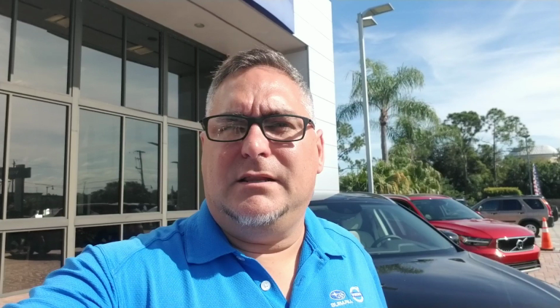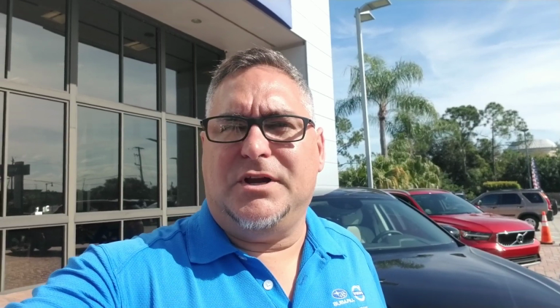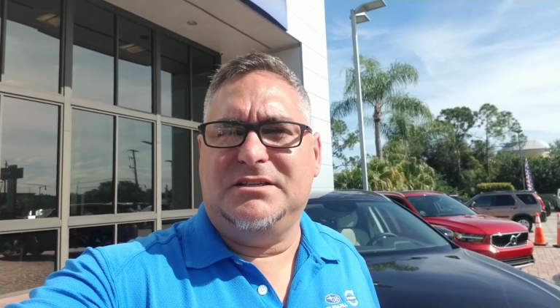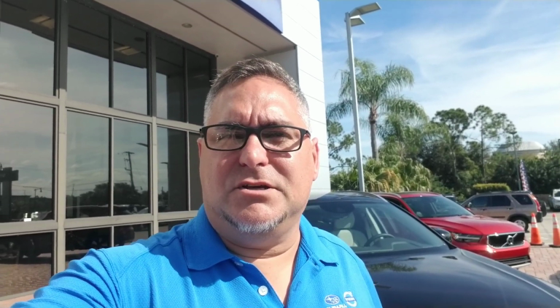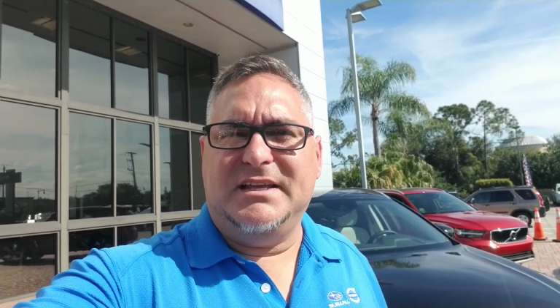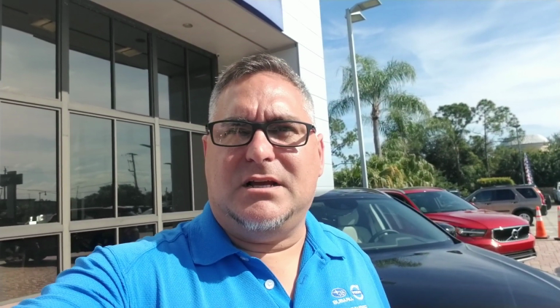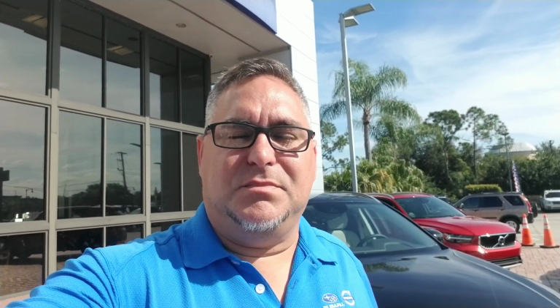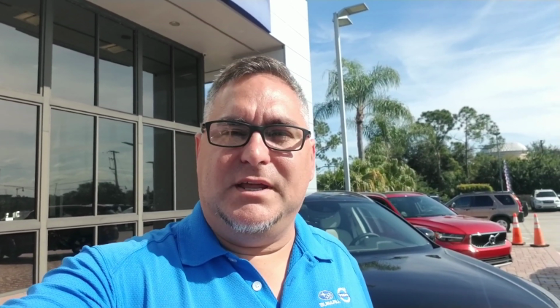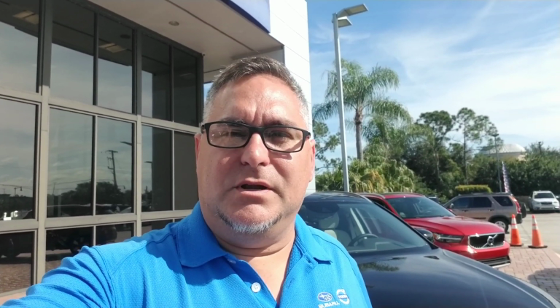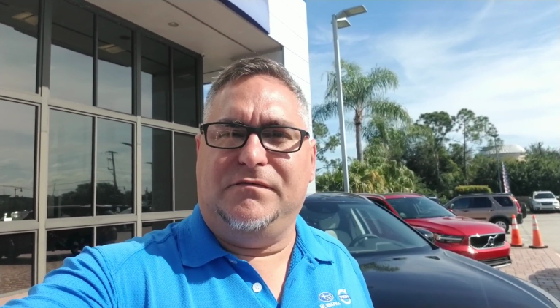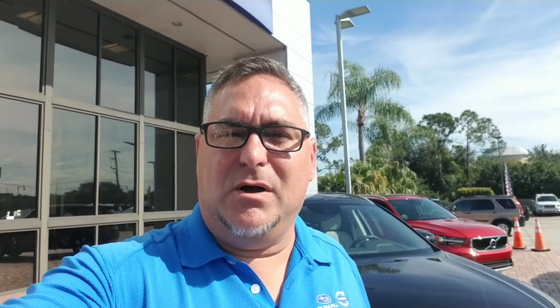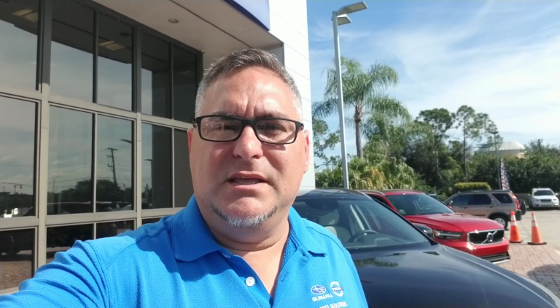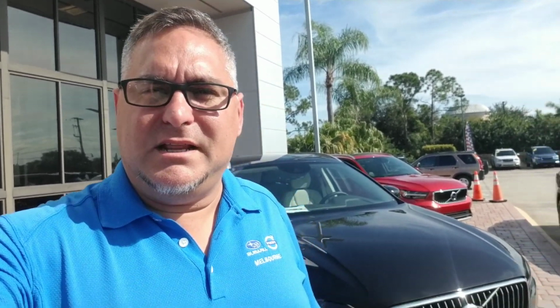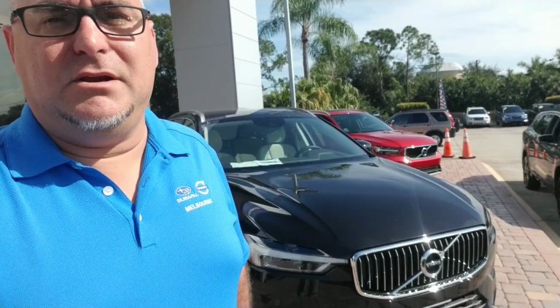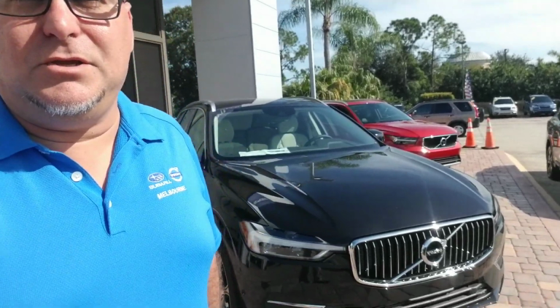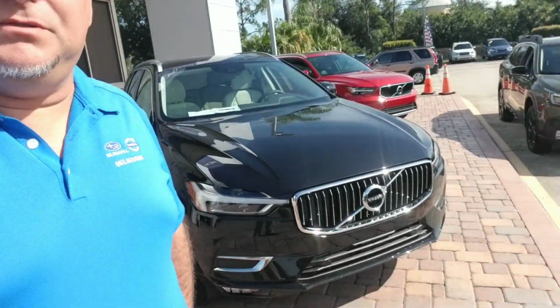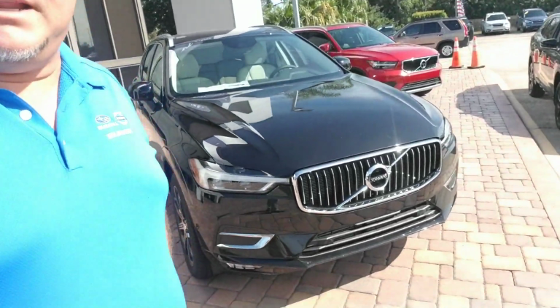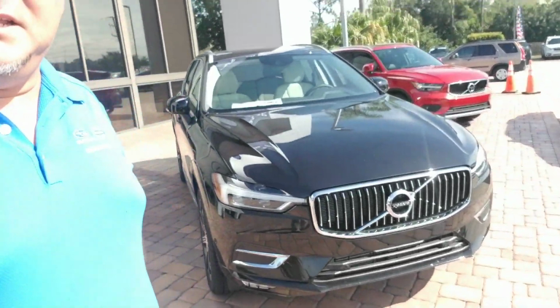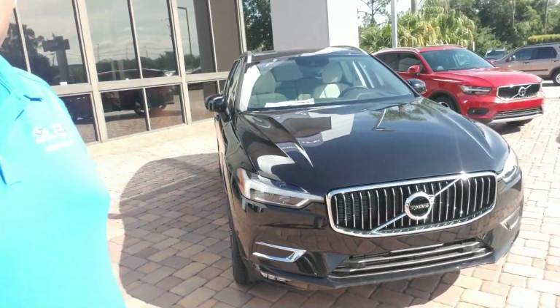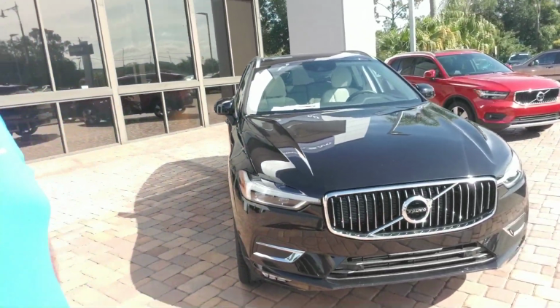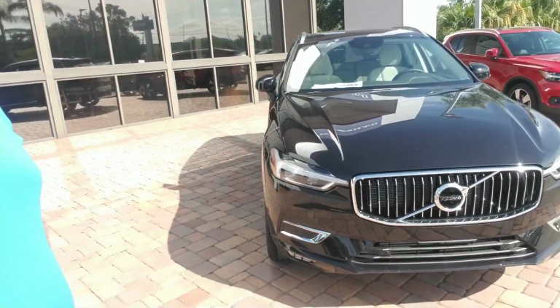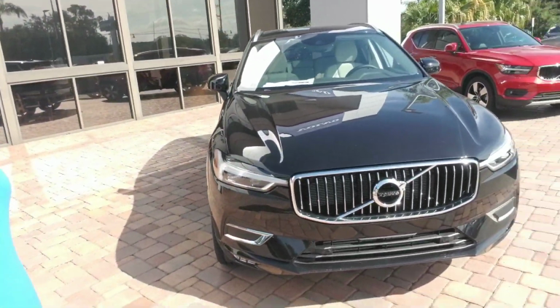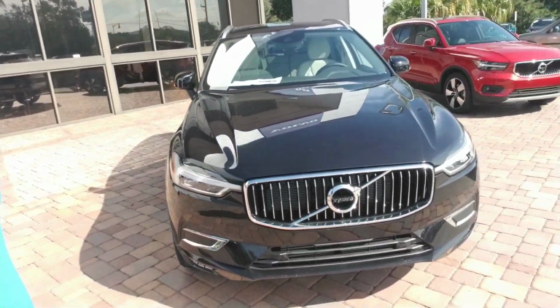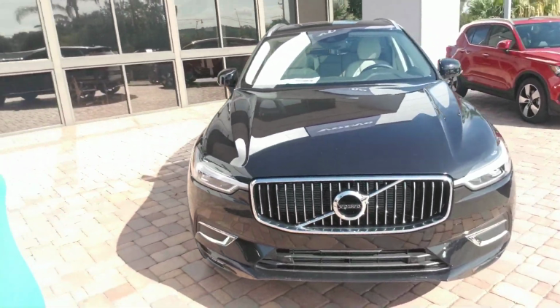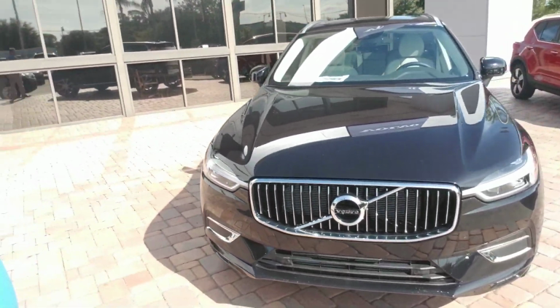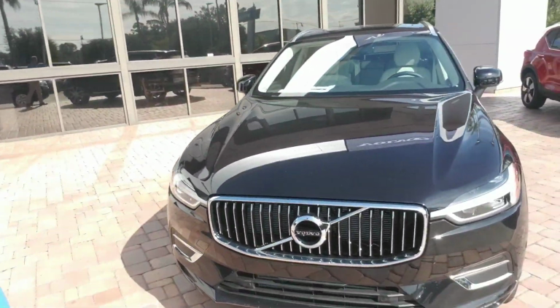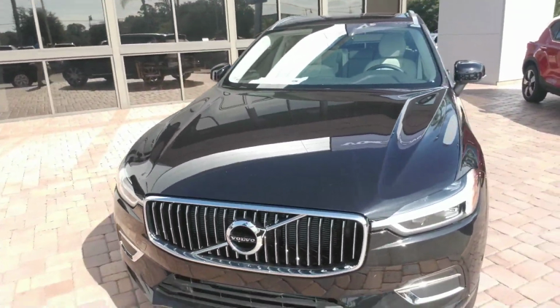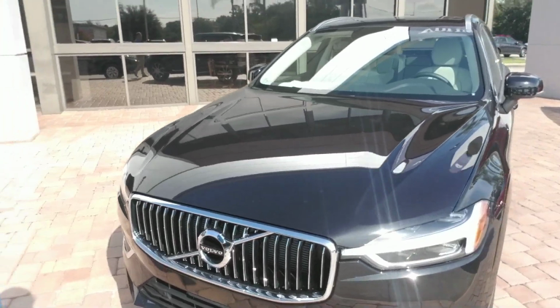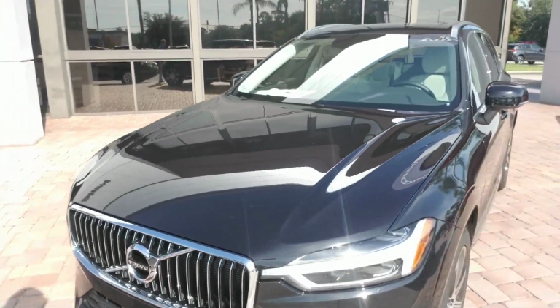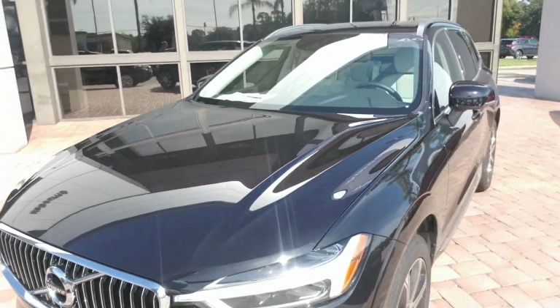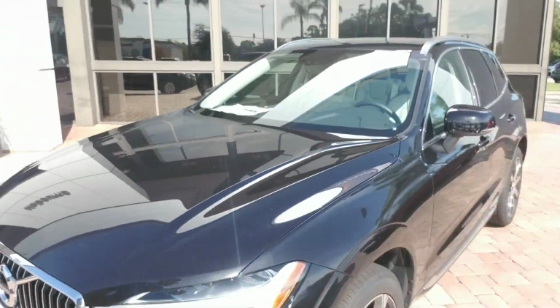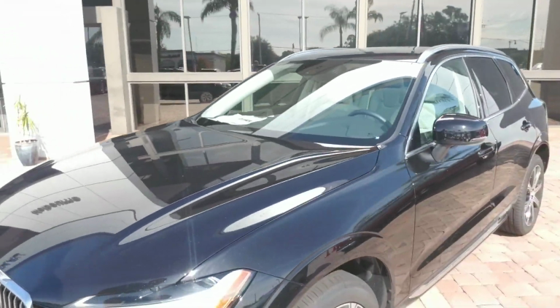Hello Adriana, this is Joseph Hanks and it's always a beautiful day here at Volvo of Melbourne. Today I'm here to show you a 2019 Volvo XC60 that you're interested in. I'm going to give you a quick walk around the vehicle so you can get a nice visual of it.